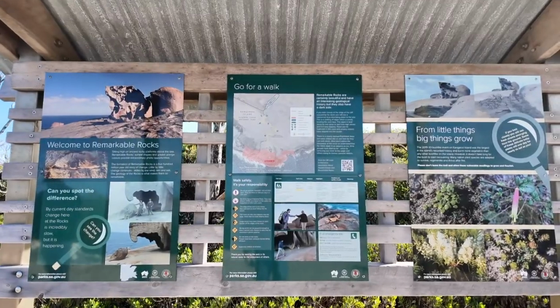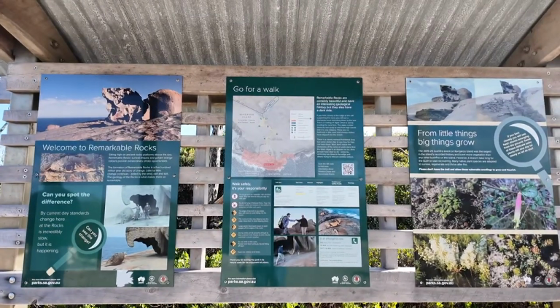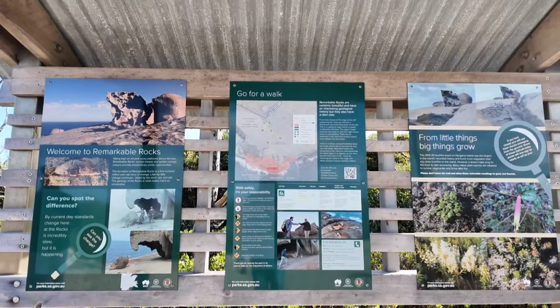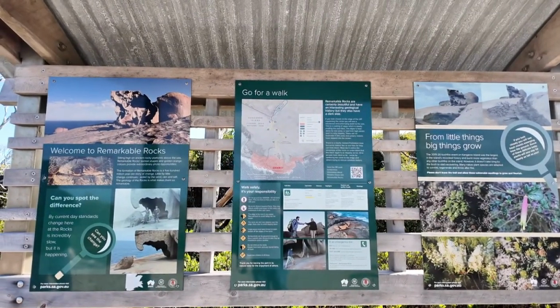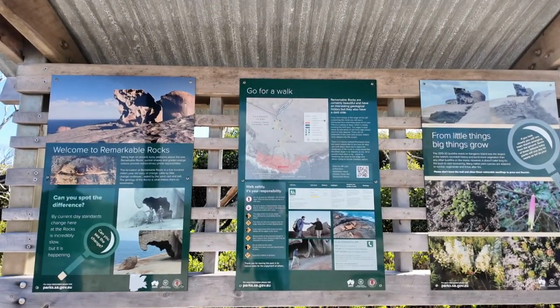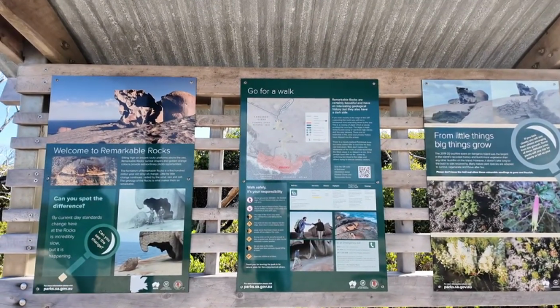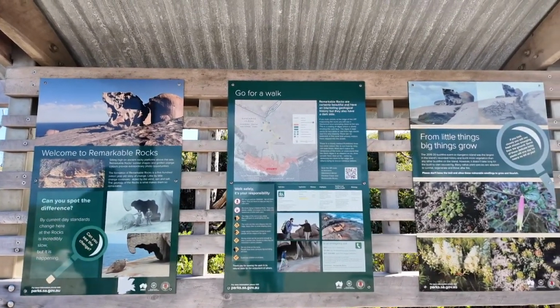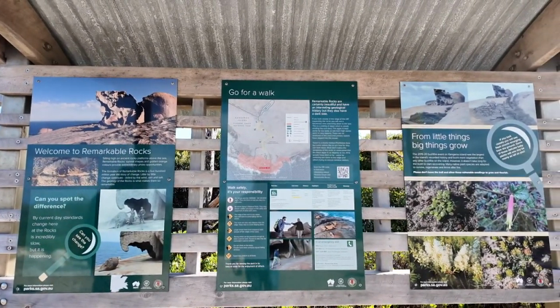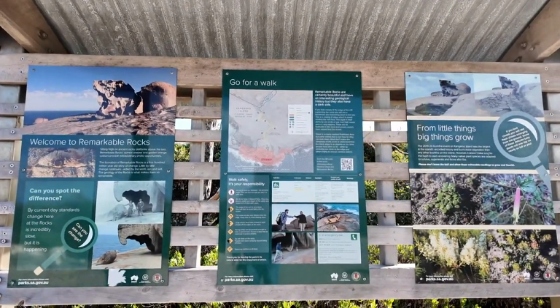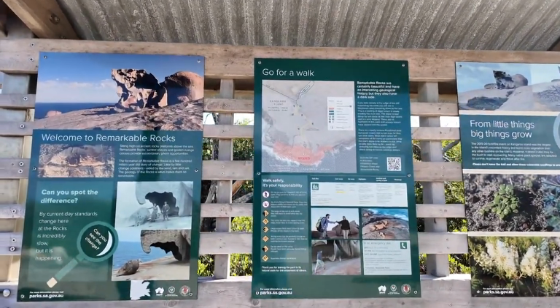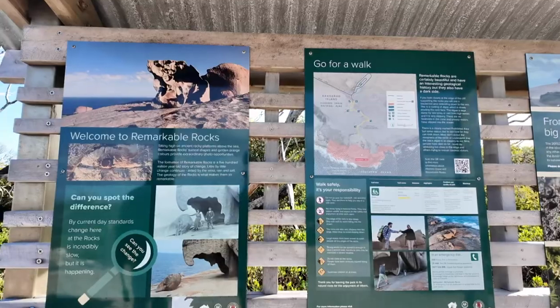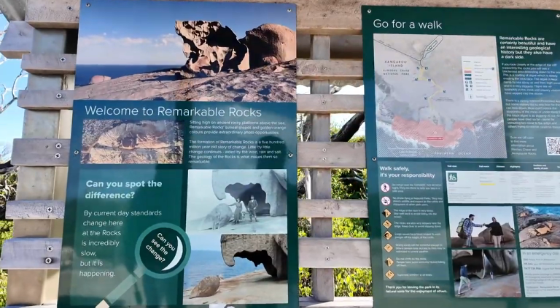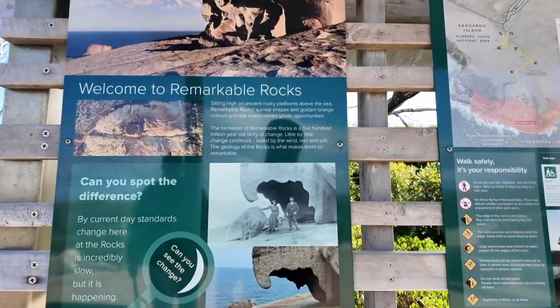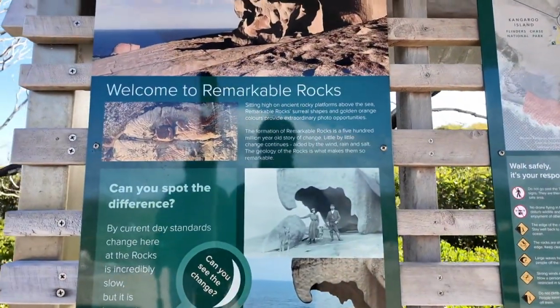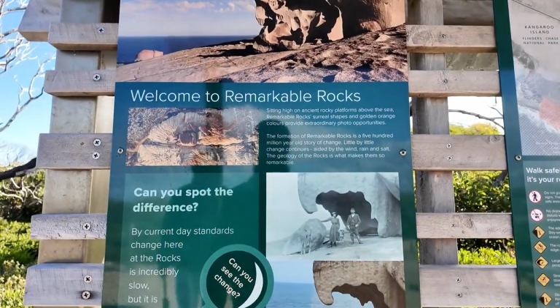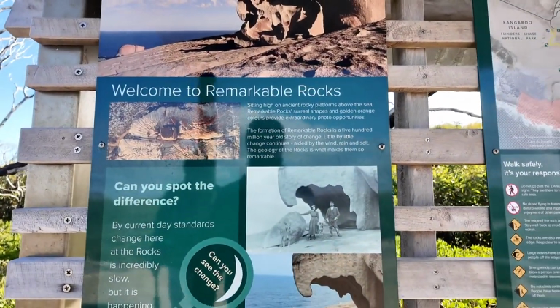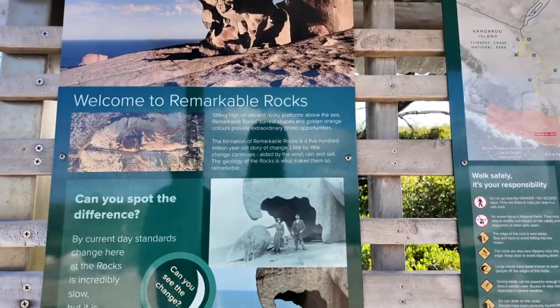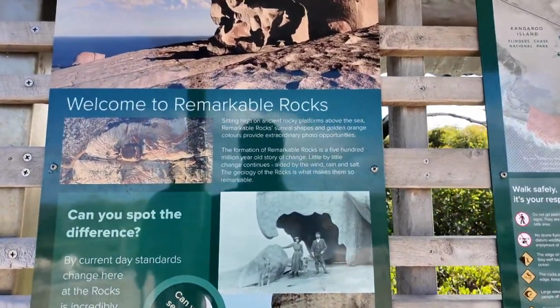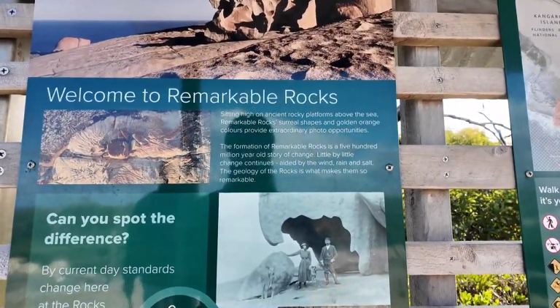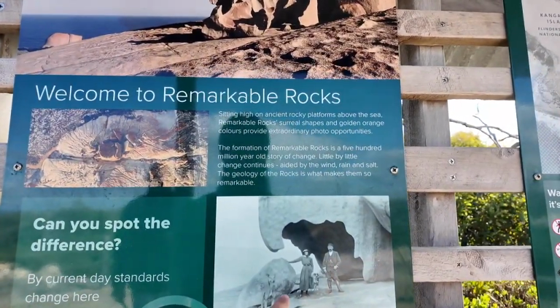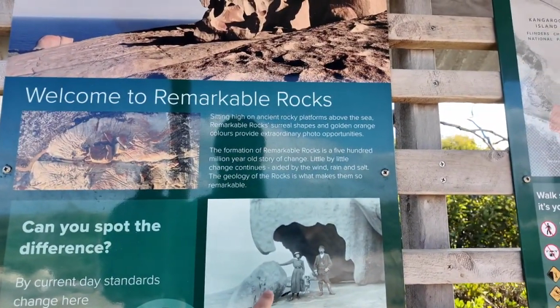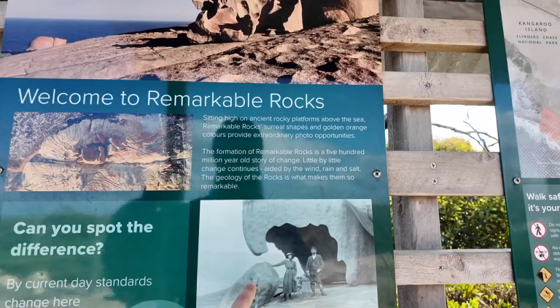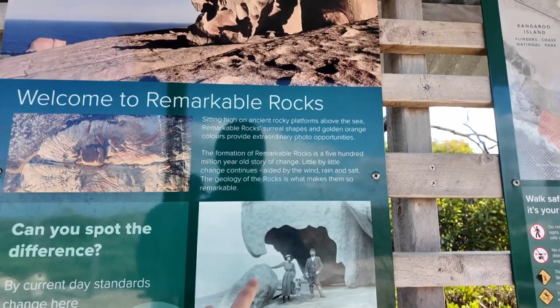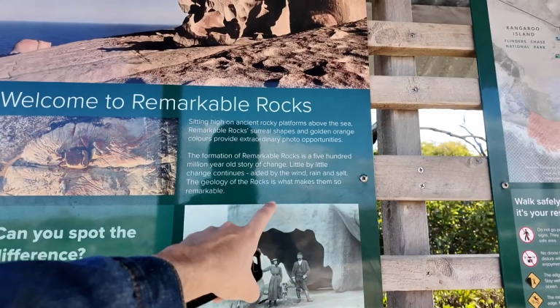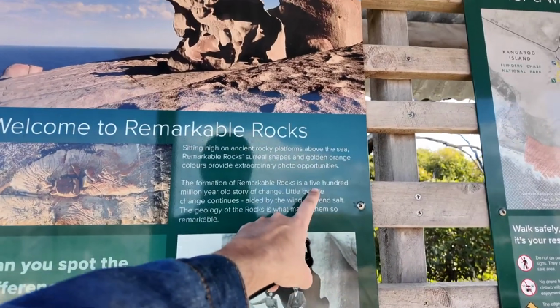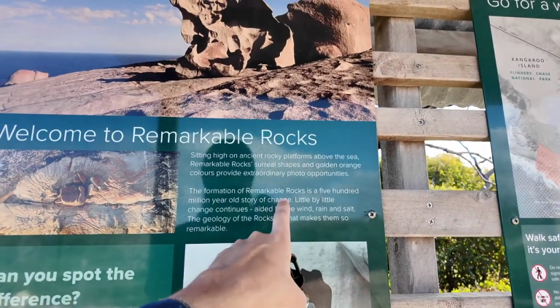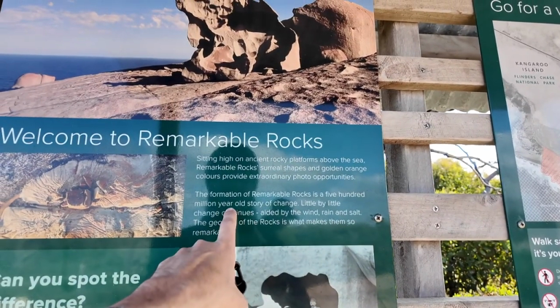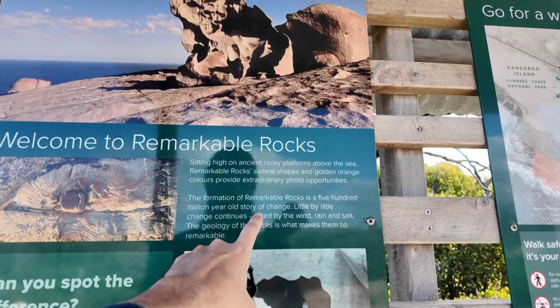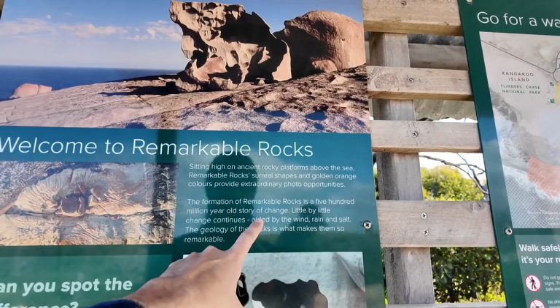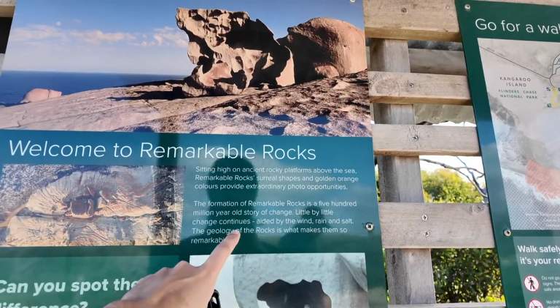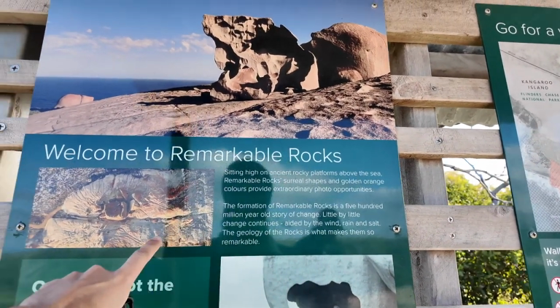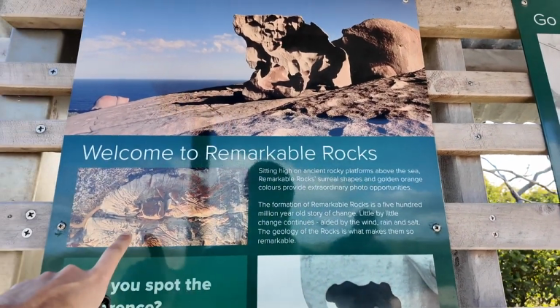There's a lot of history here, a lot of information. There are a lot of people who have been removed. This formation is 500 million years old.